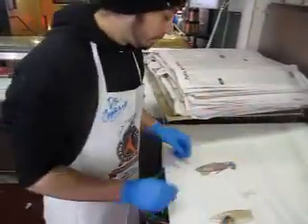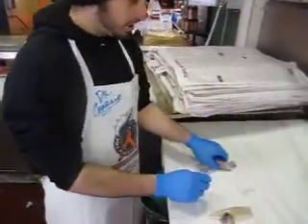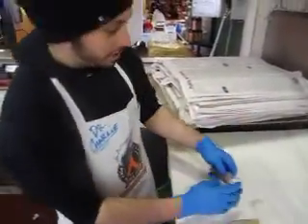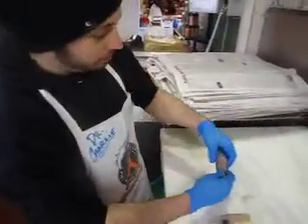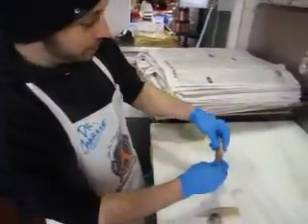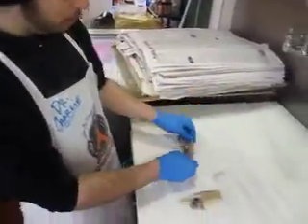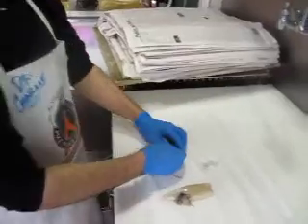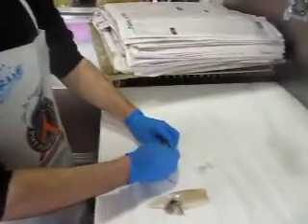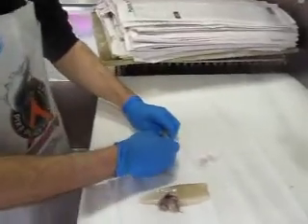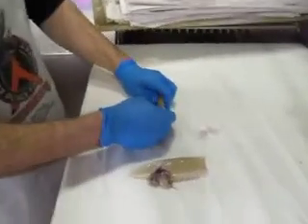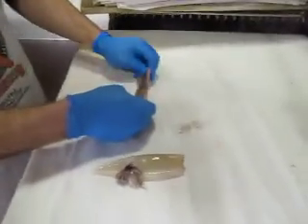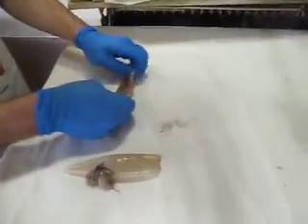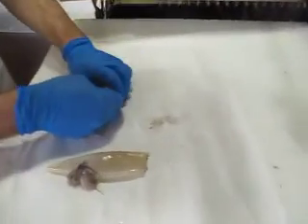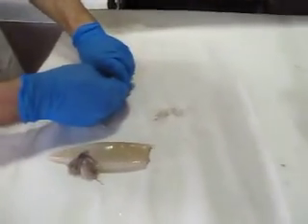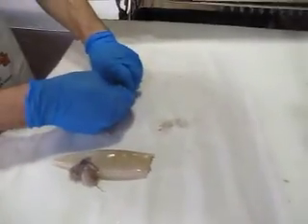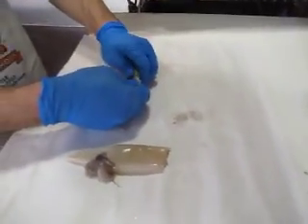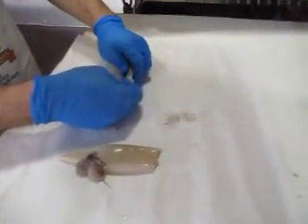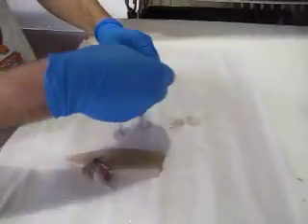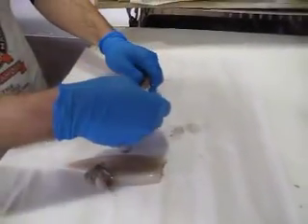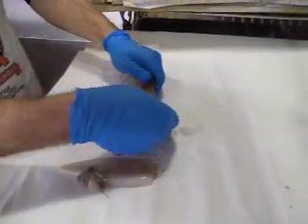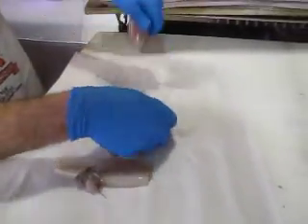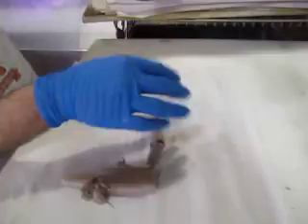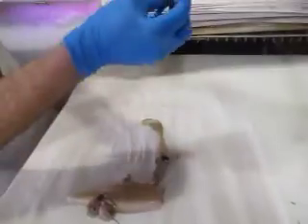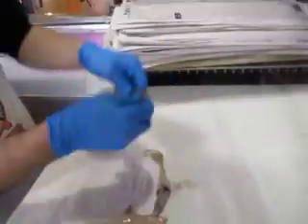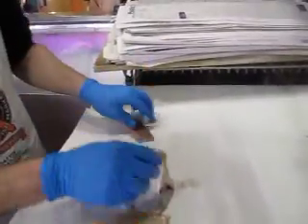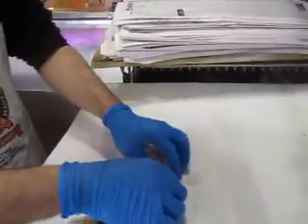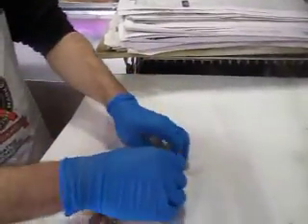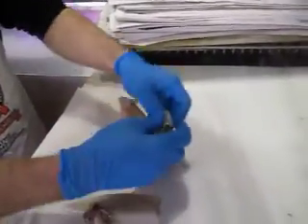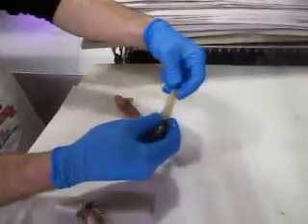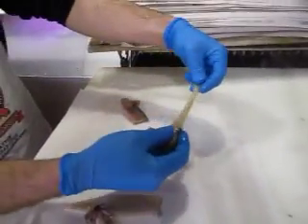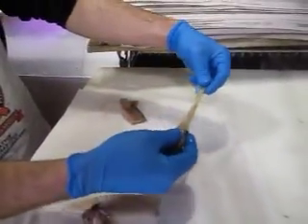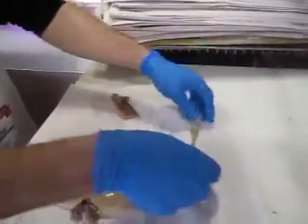First thing you're going to do is separate the squid — the head from the mantle. This is the head, this is the mantle. You're going to take the head out and get all the guts there.